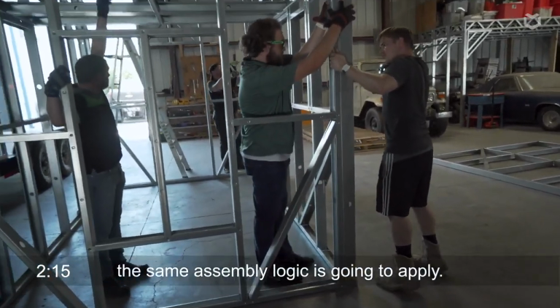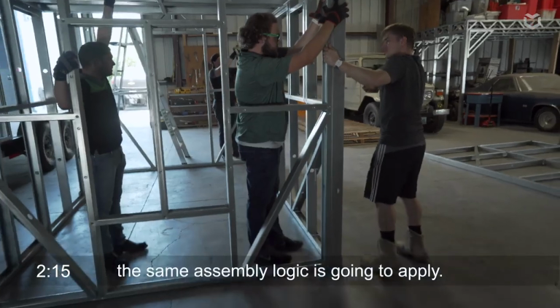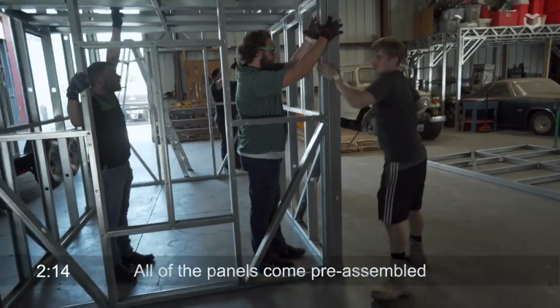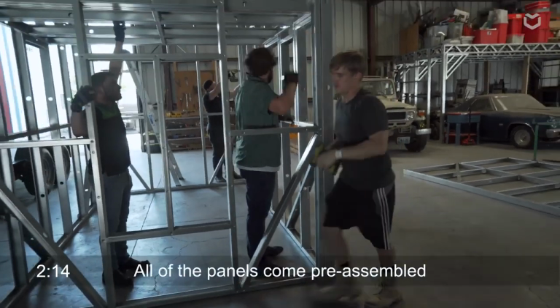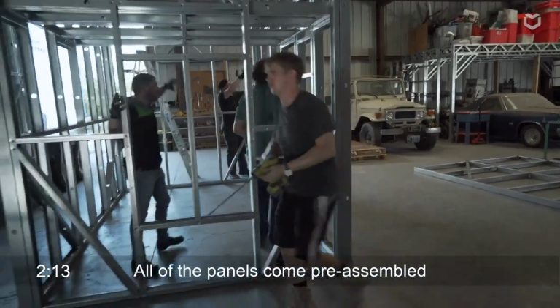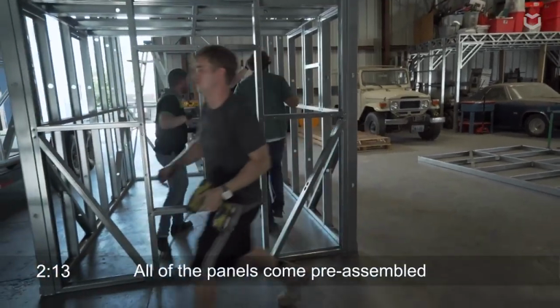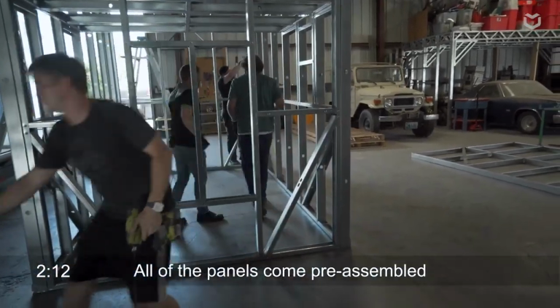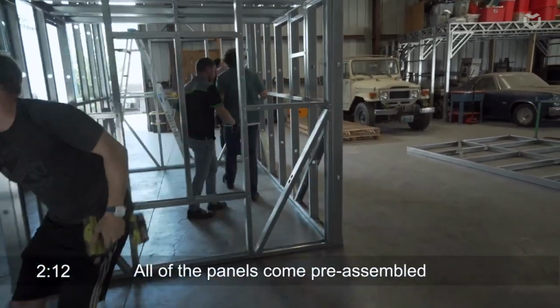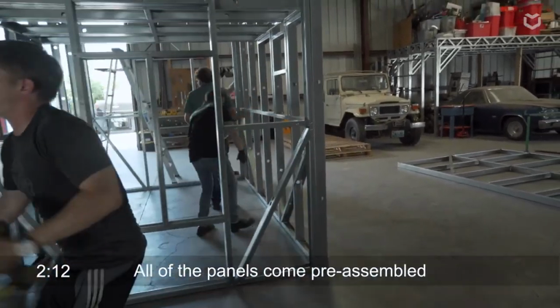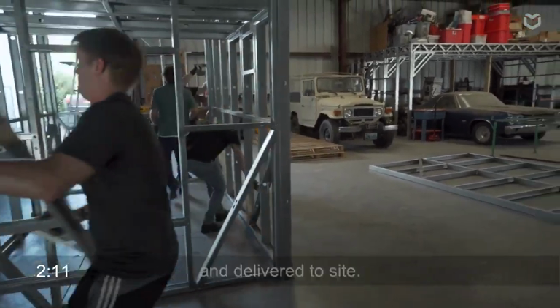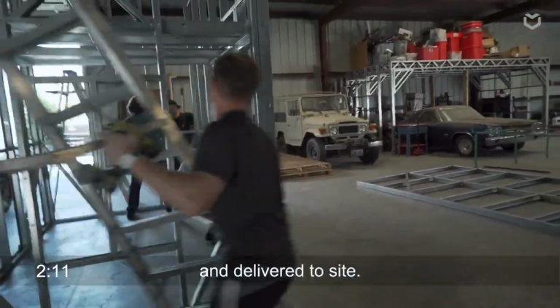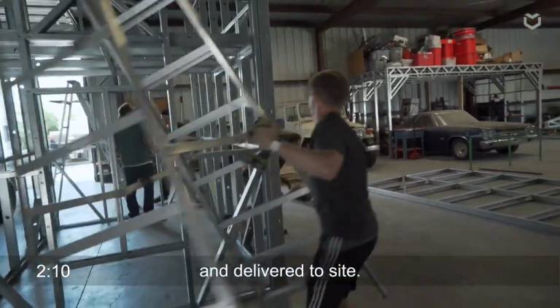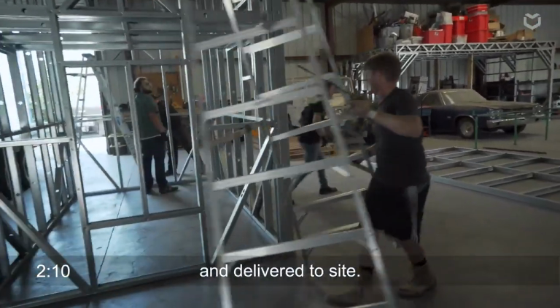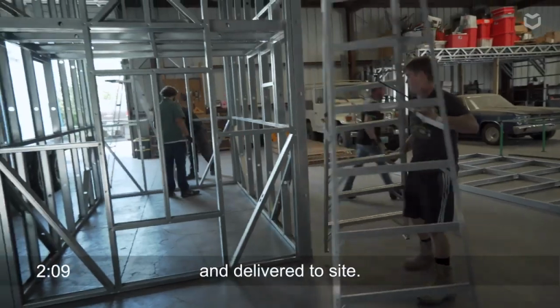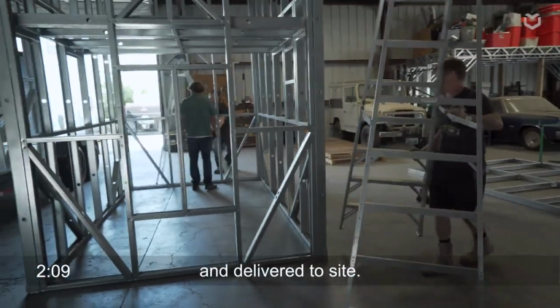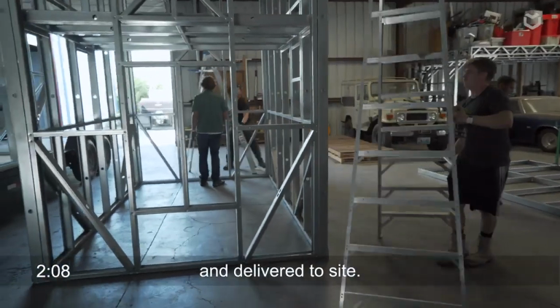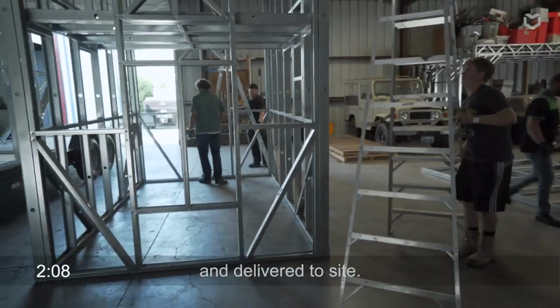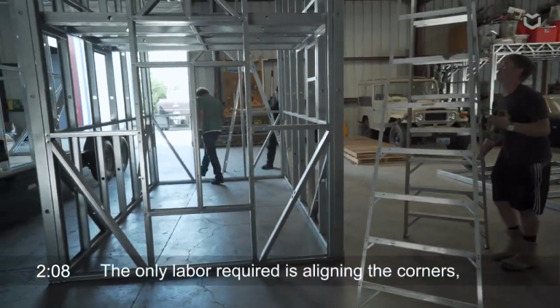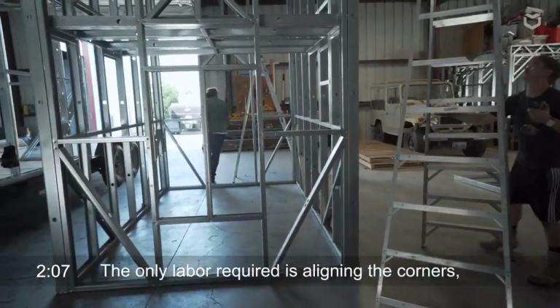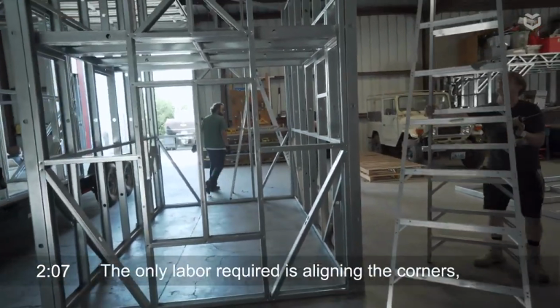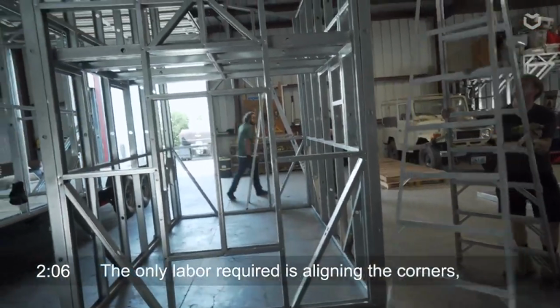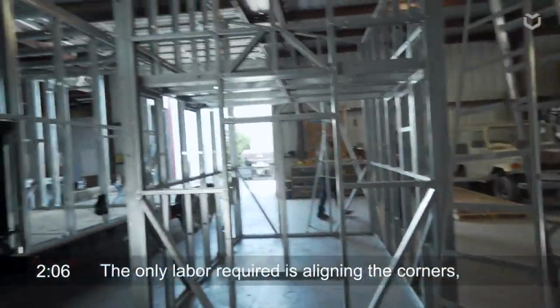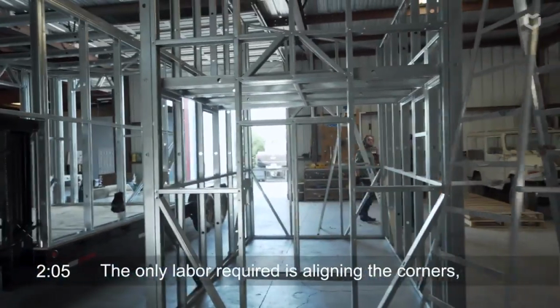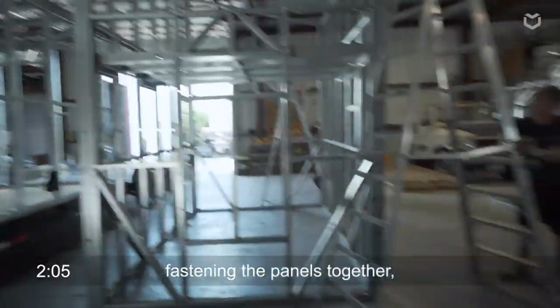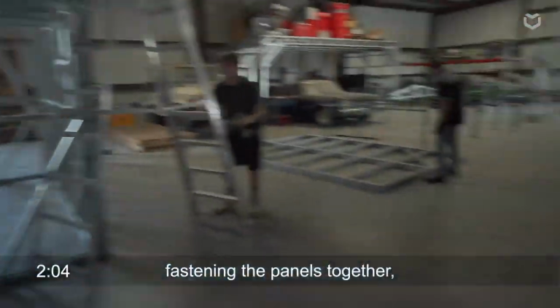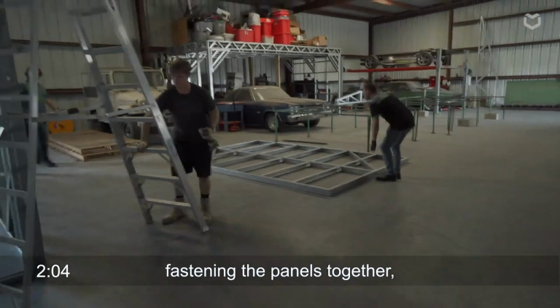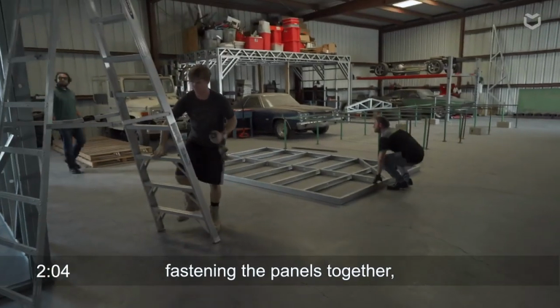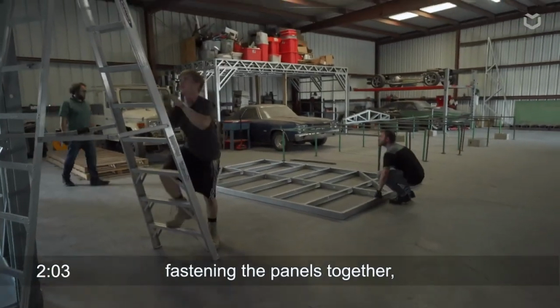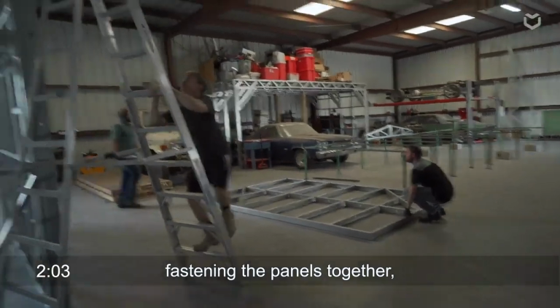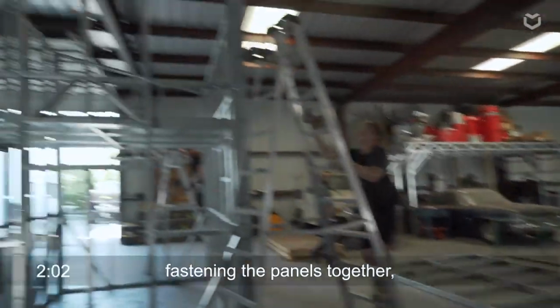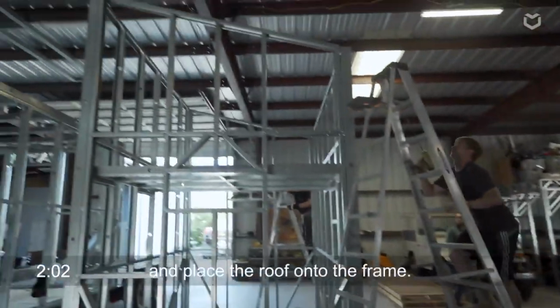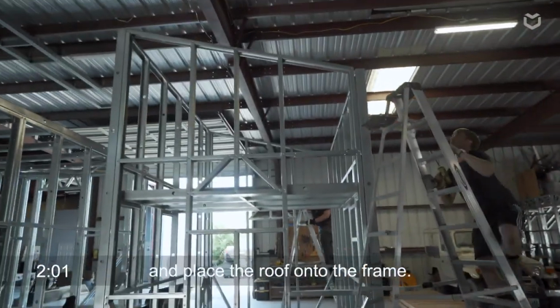All of the panels are going to be pre-assembled and delivered on site, and all you would be doing is lining up those corners, fastening them together, and then as you can see now the team is going to place the roof onto the top of the frame.